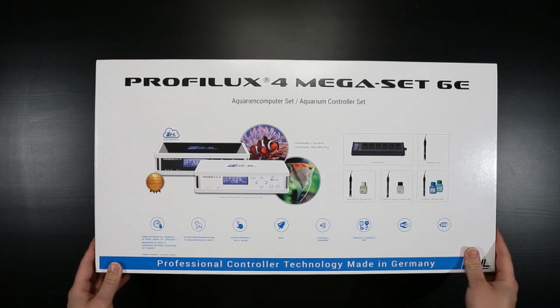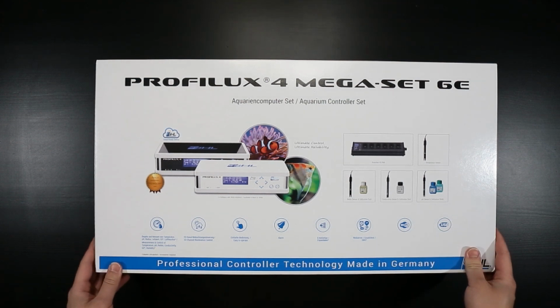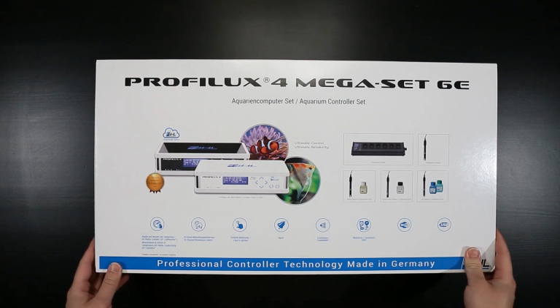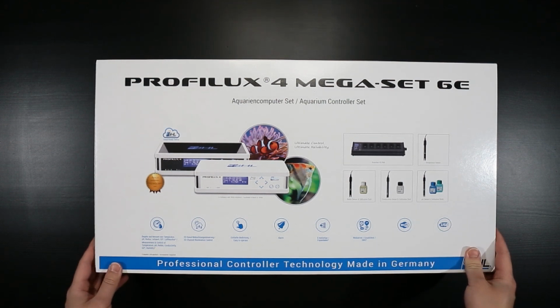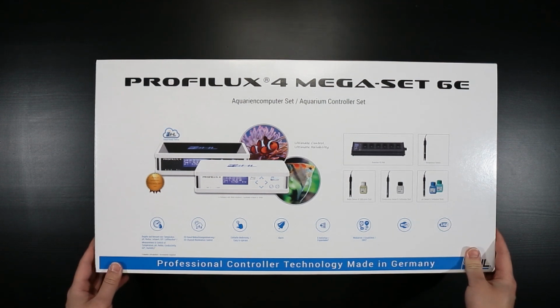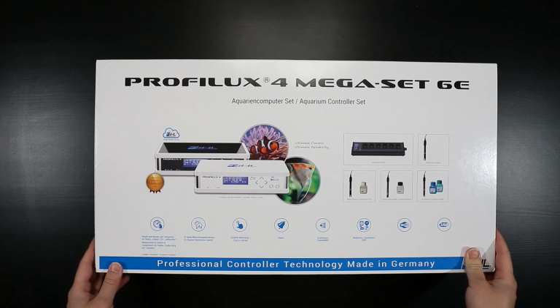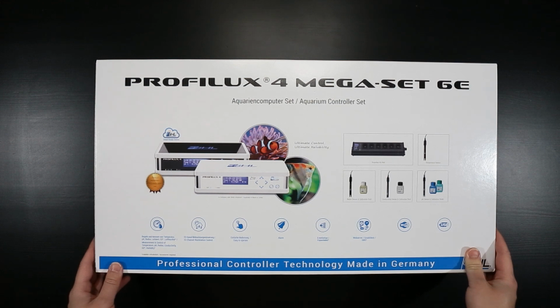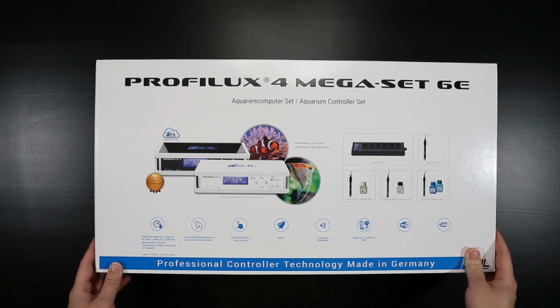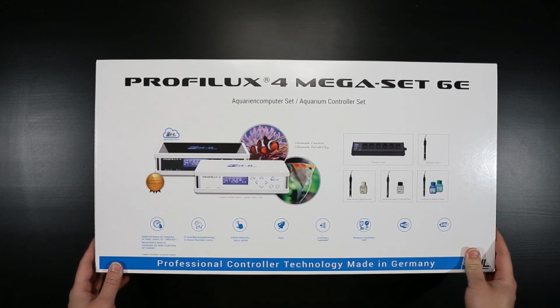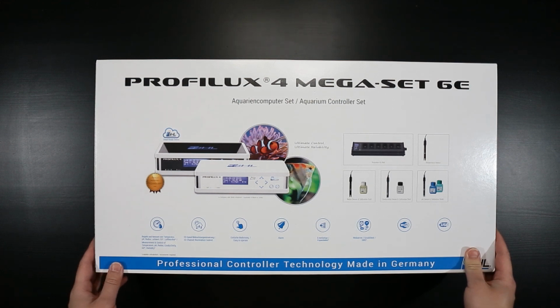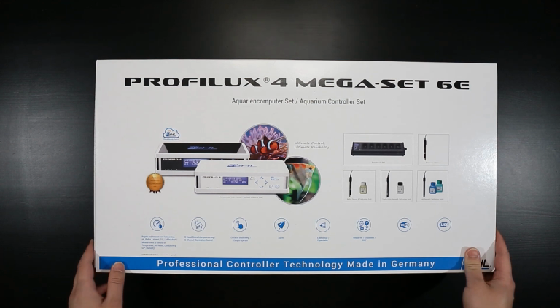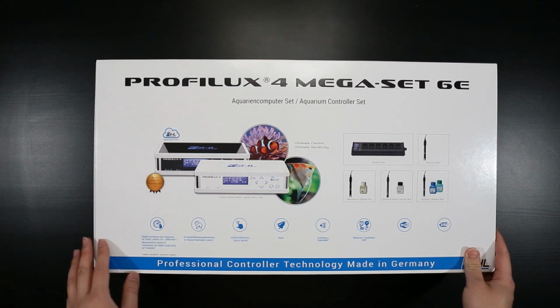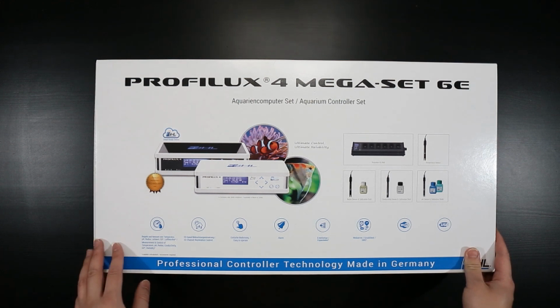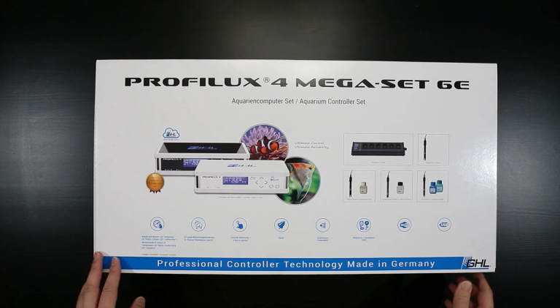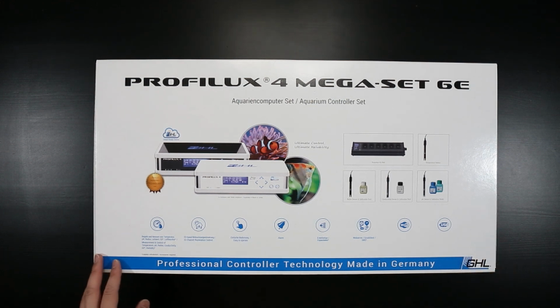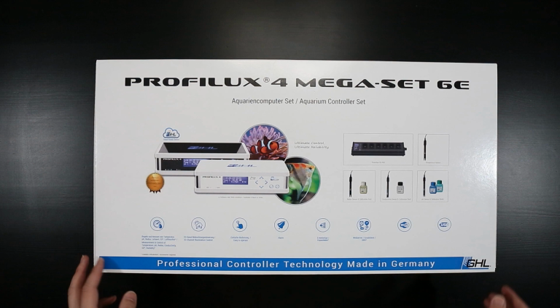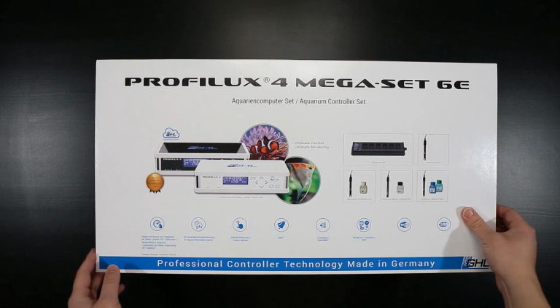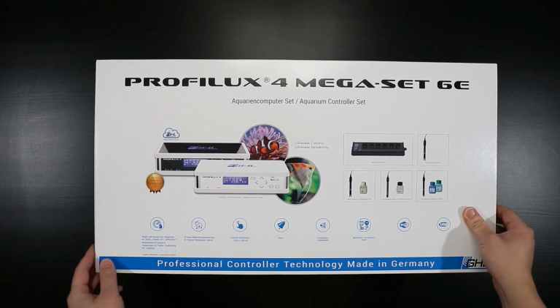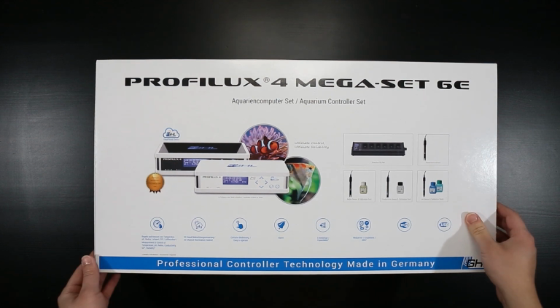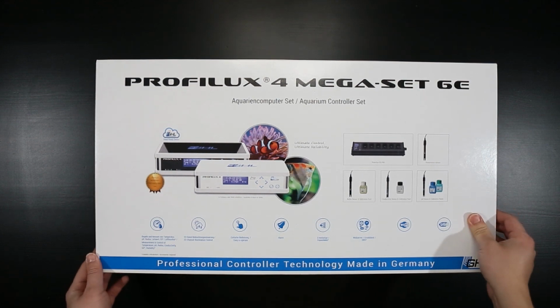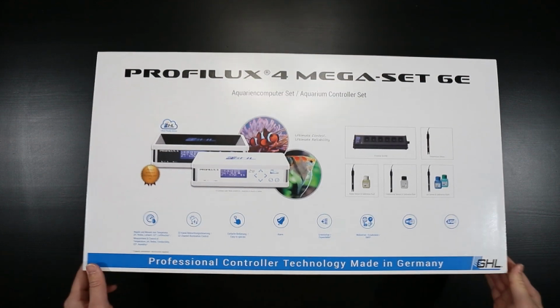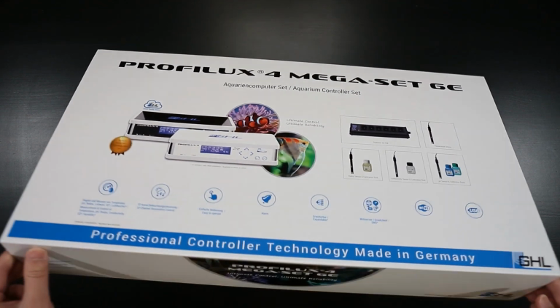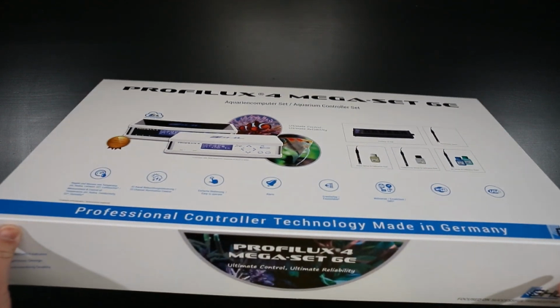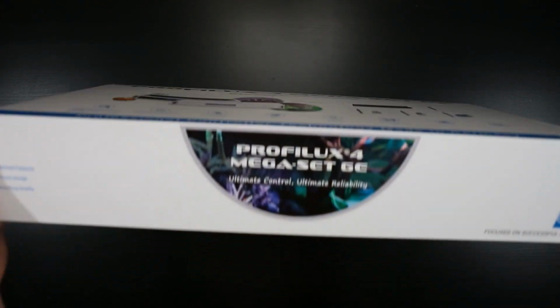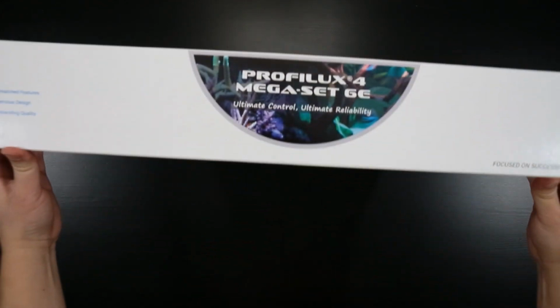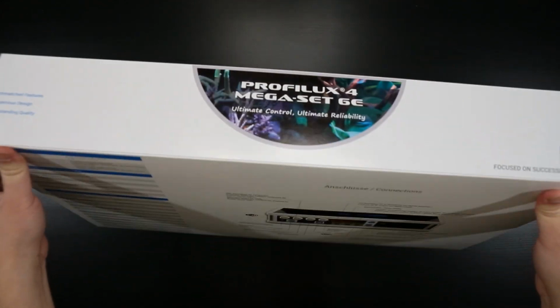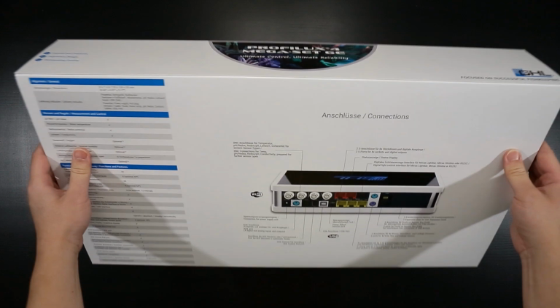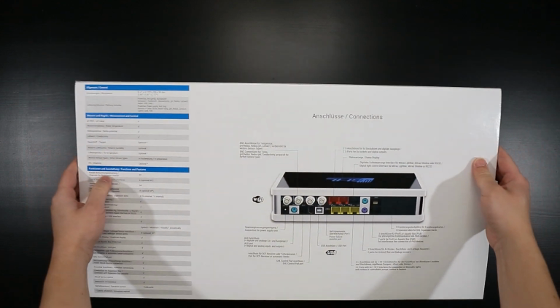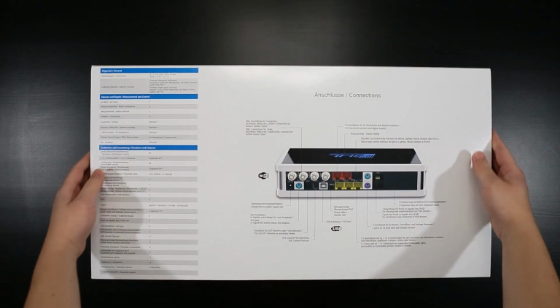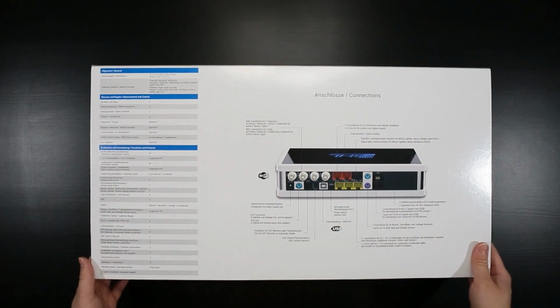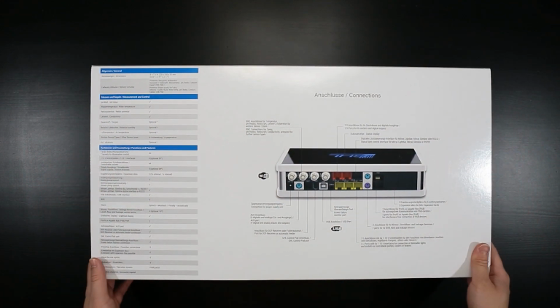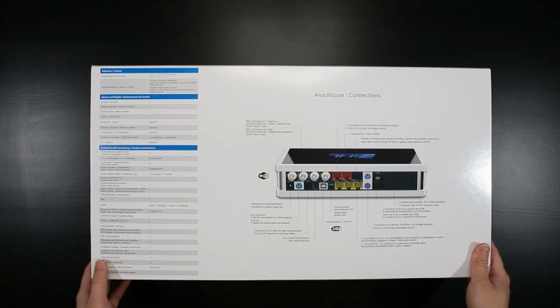I ended up picking up this black ProfiLux 4, as you can see there on the left, because it matches my tank stand better. Let's just take a look and see around the side of the box here.